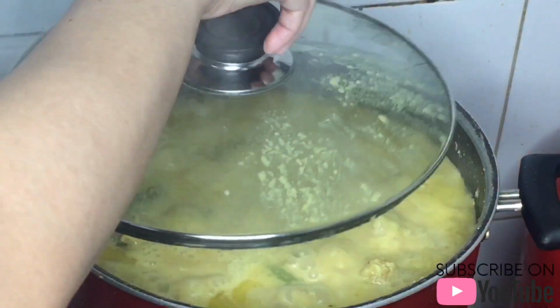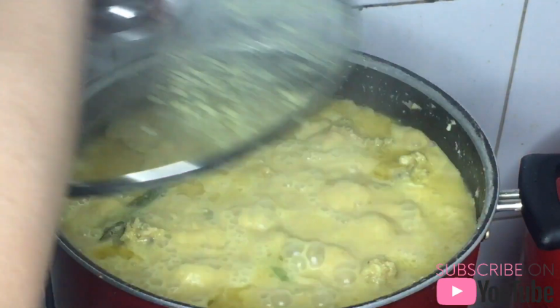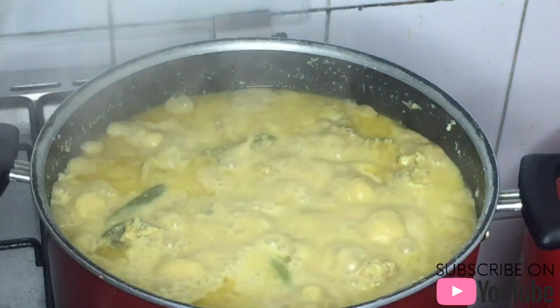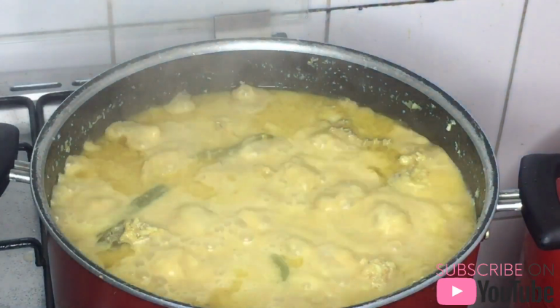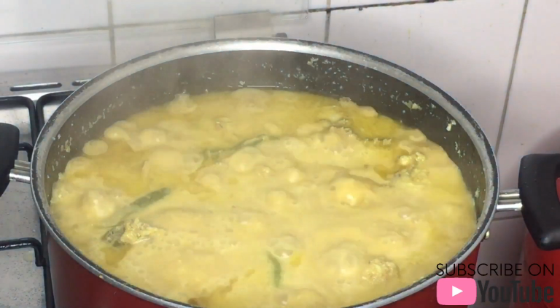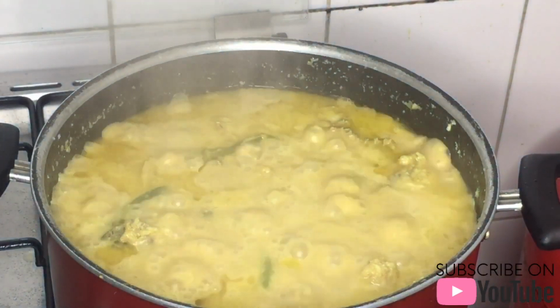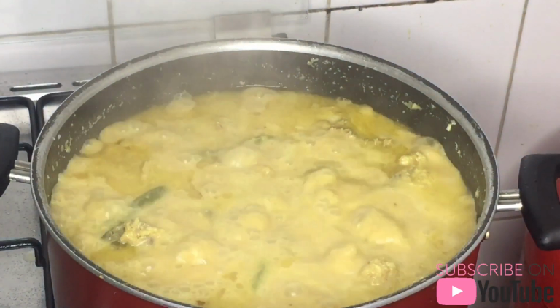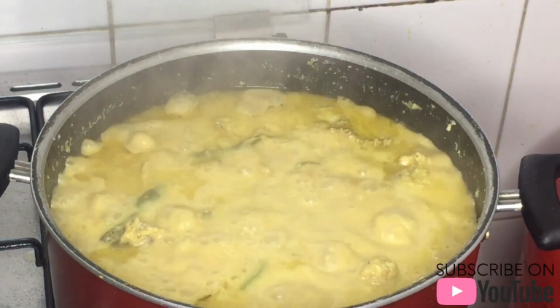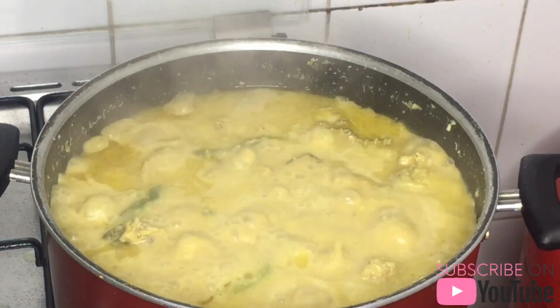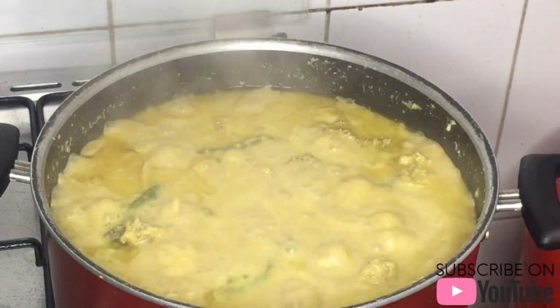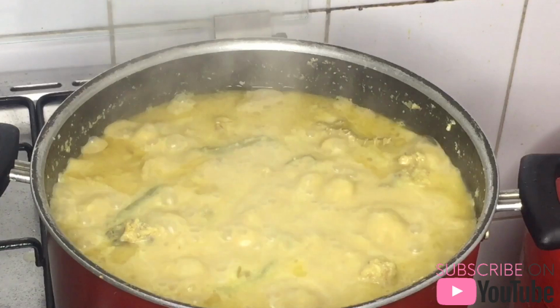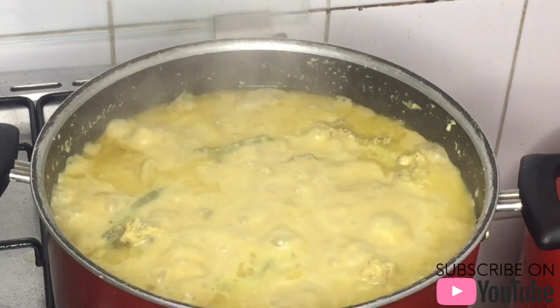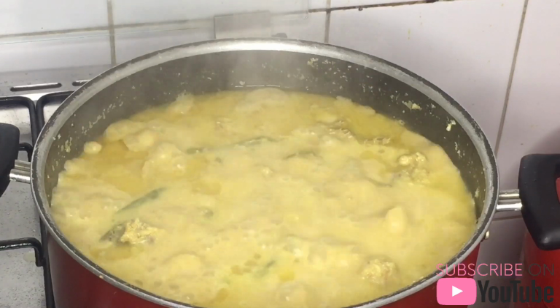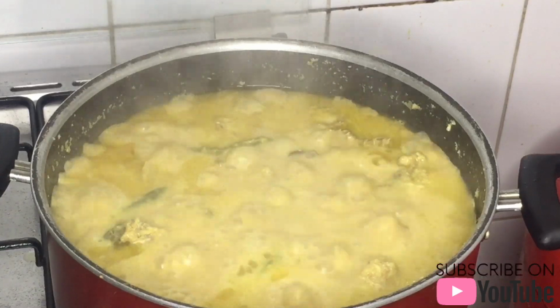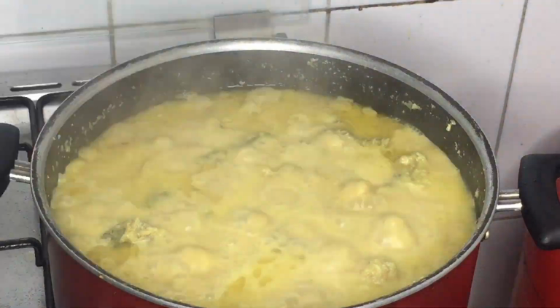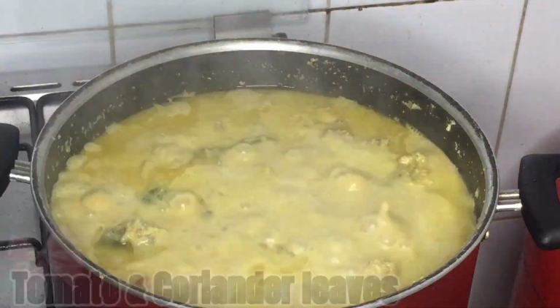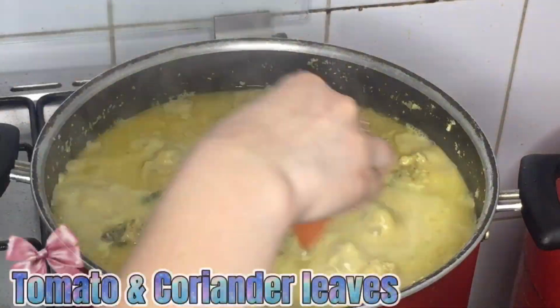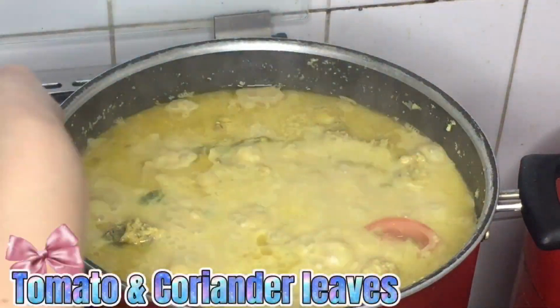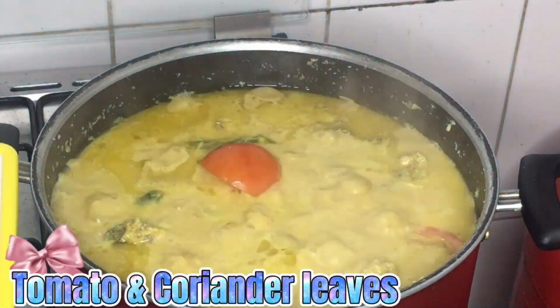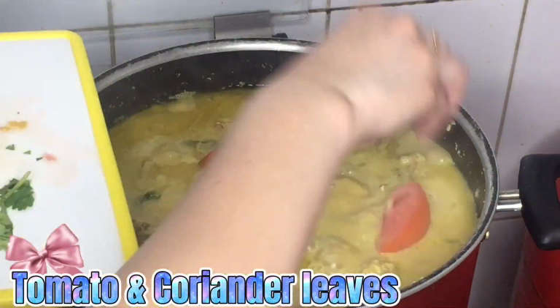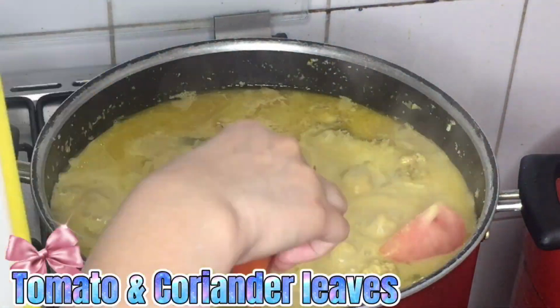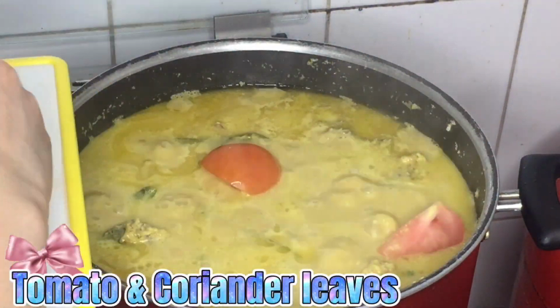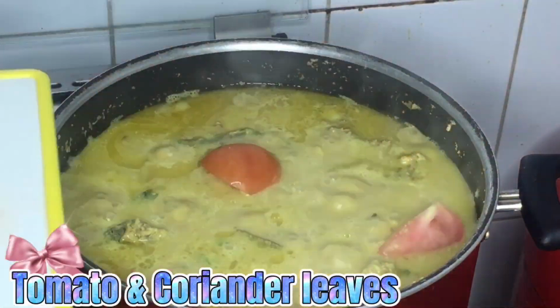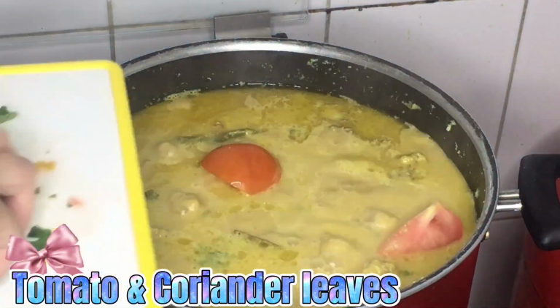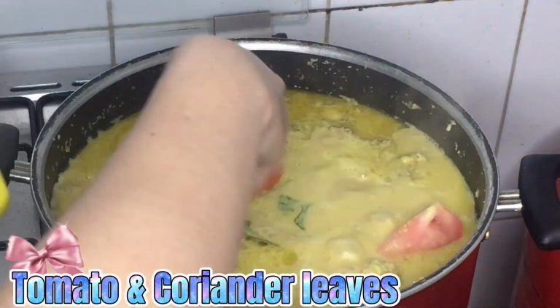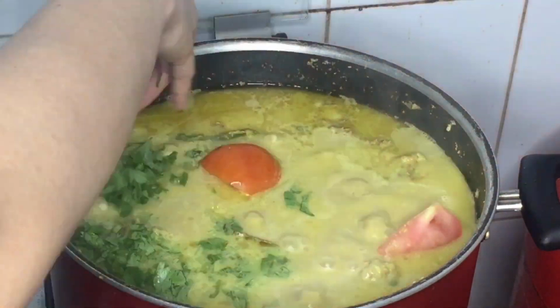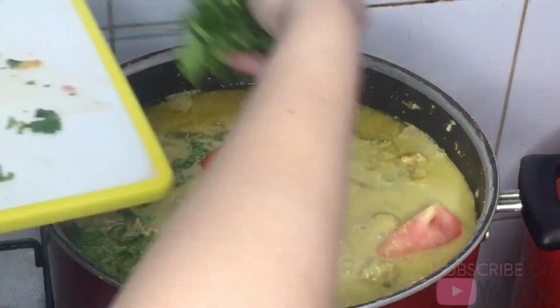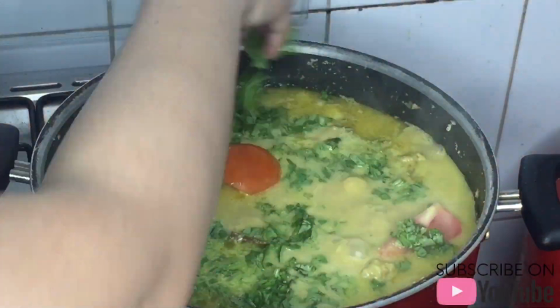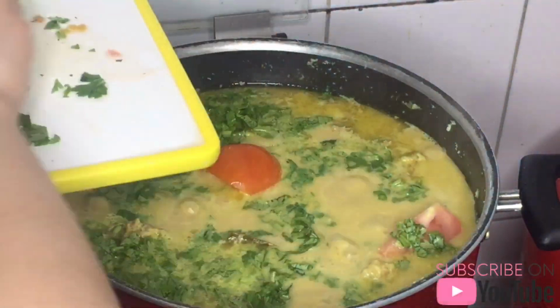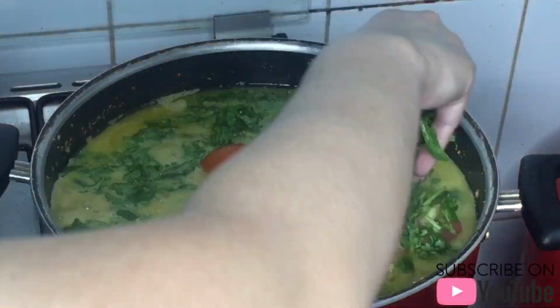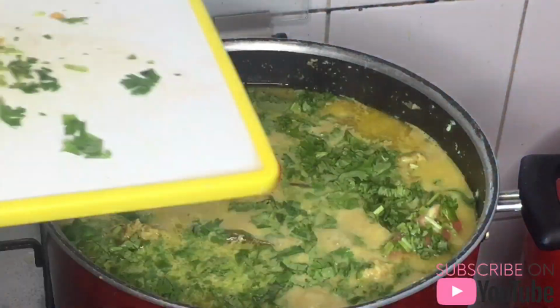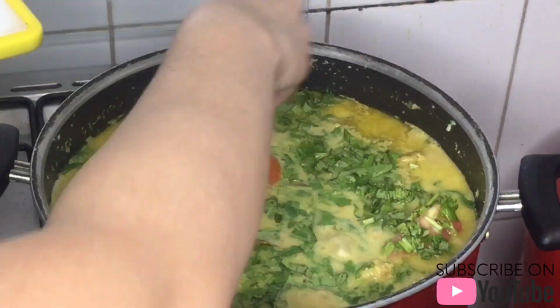We're almost done. Put the tomato and cut coriander leaves. Add the pepper. Add the basil and stir it.